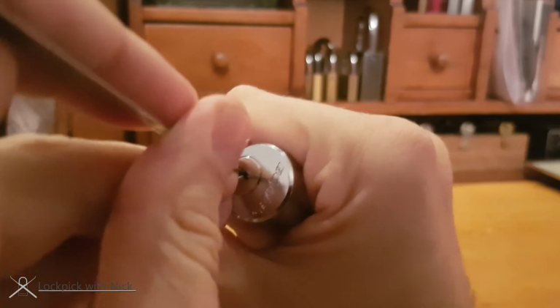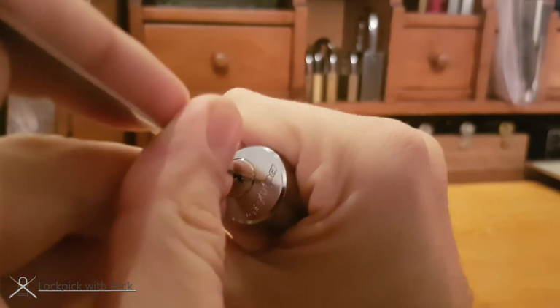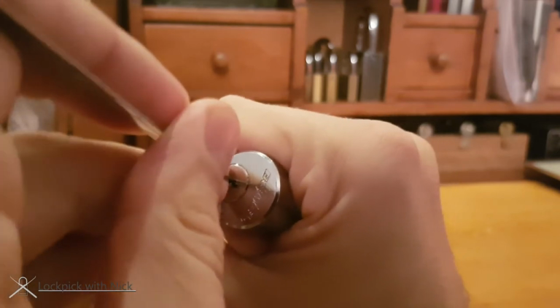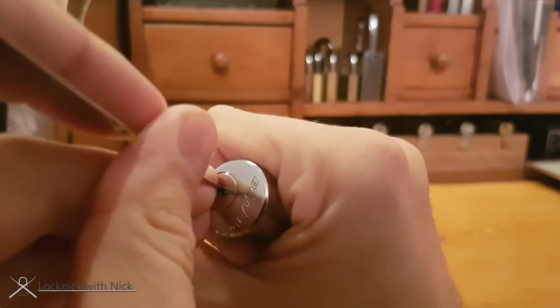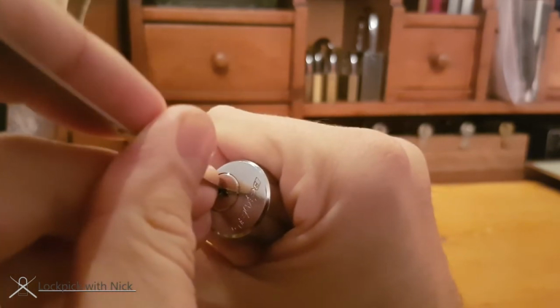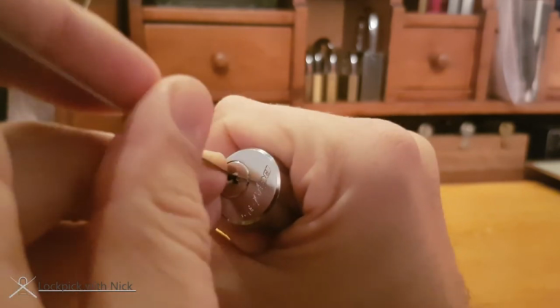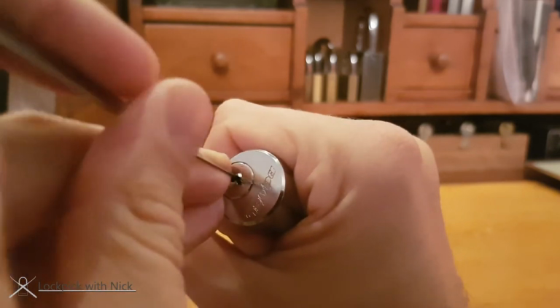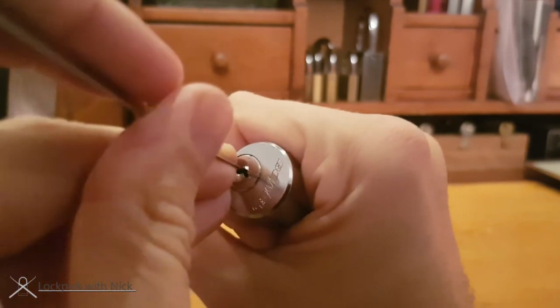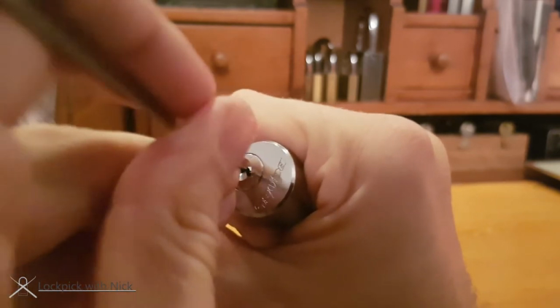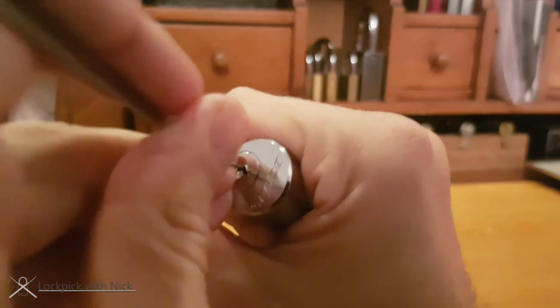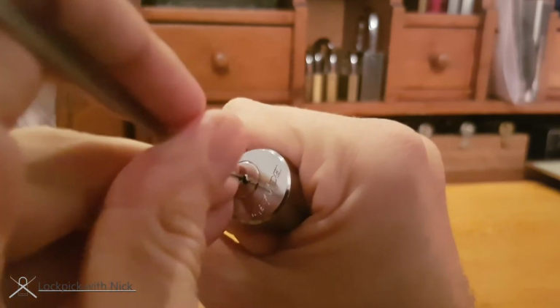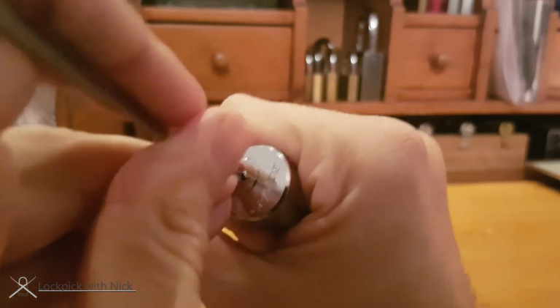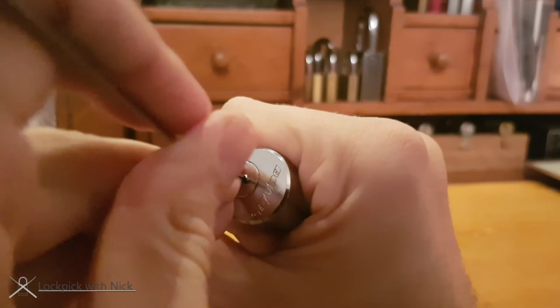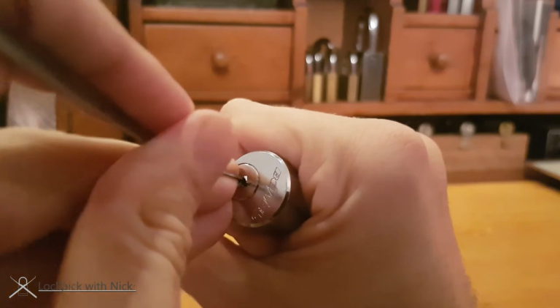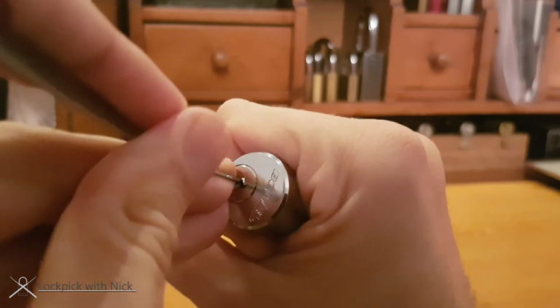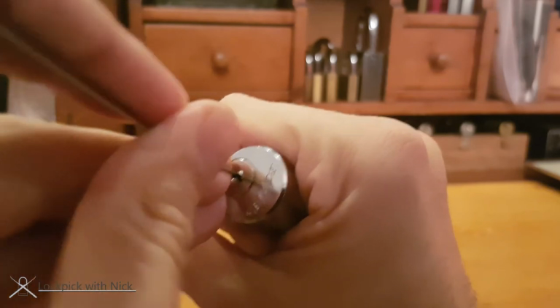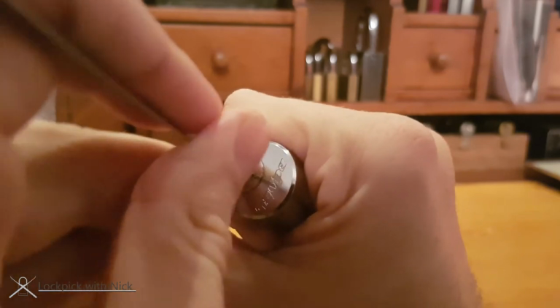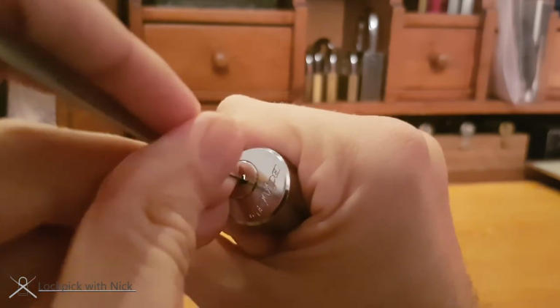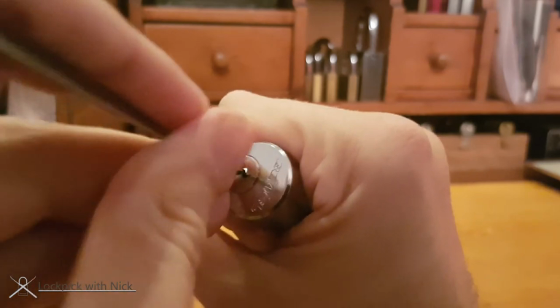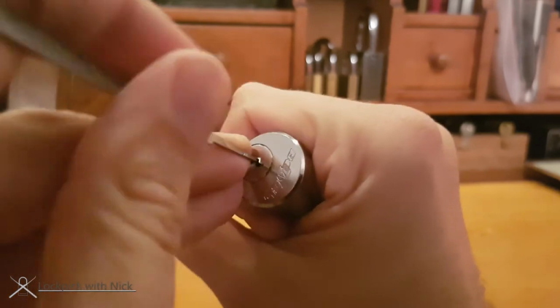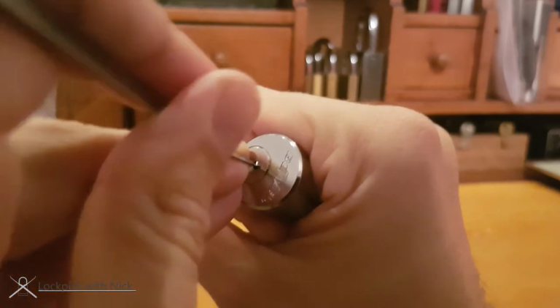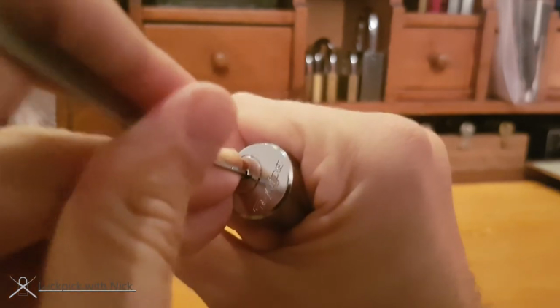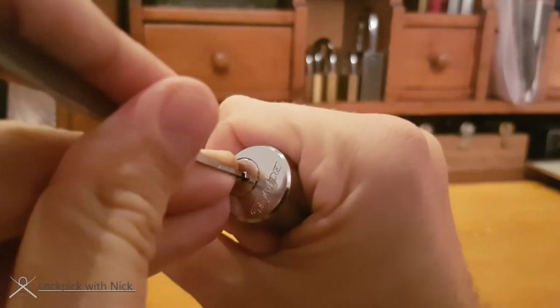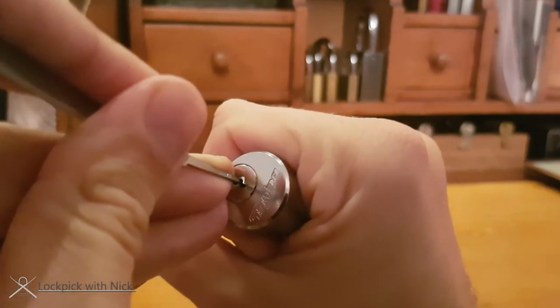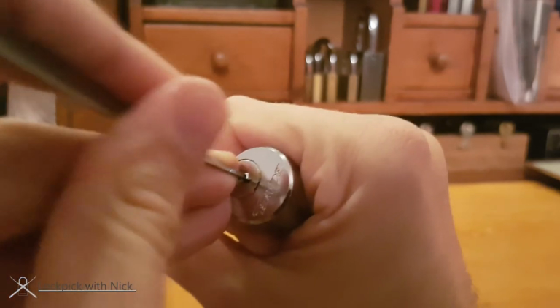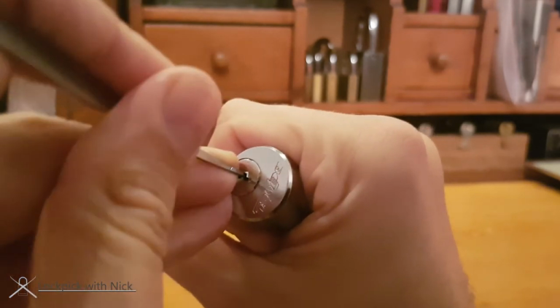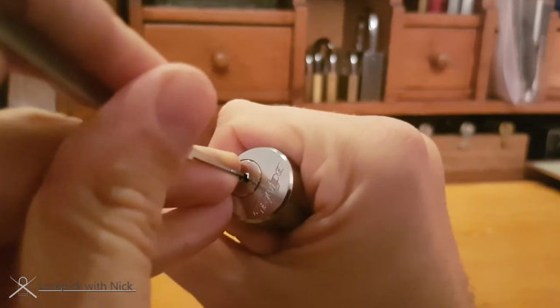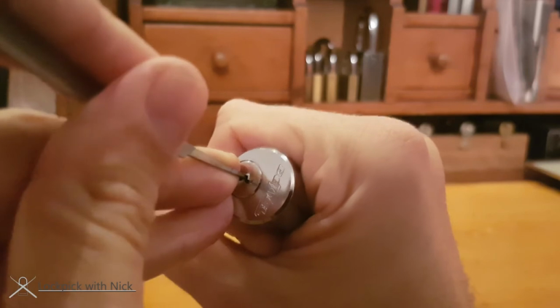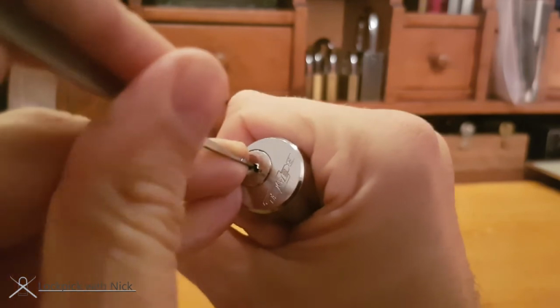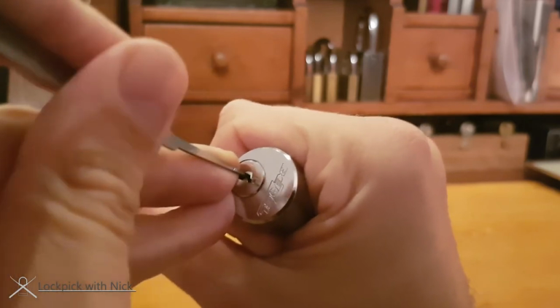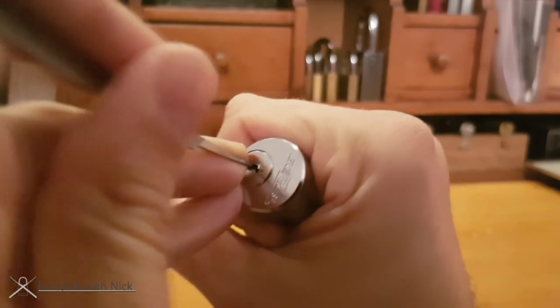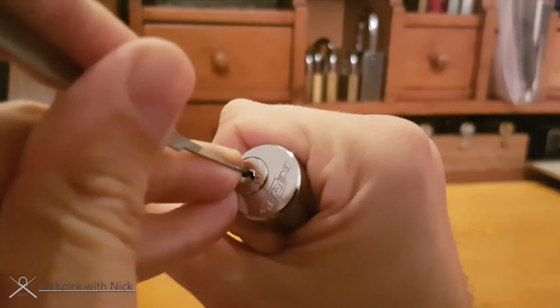I'm fairly certain all the pins are standard pins. However, the lock does build up a pretty decent false set, but I think that's just the poor tolerances and not any security pins. I'm not getting any counter rotation or specific feedback.